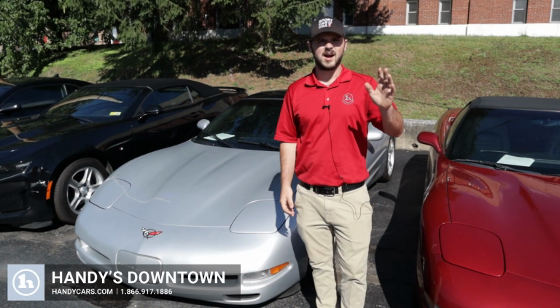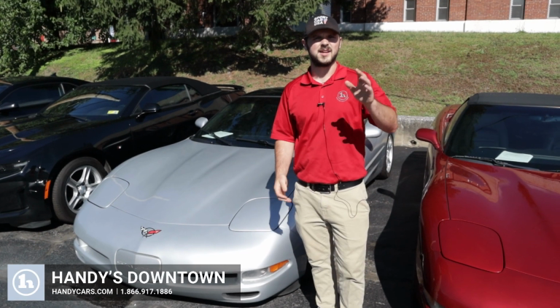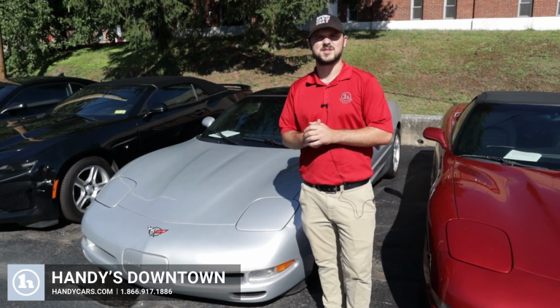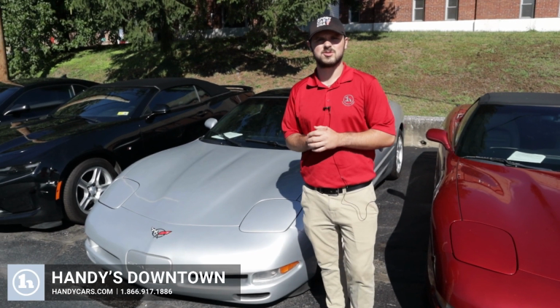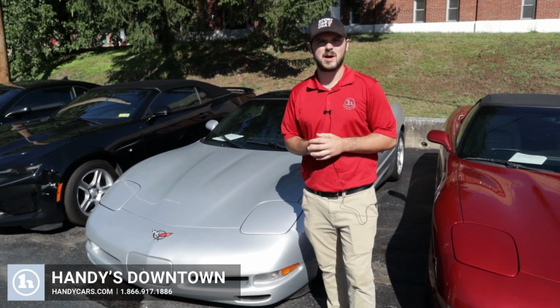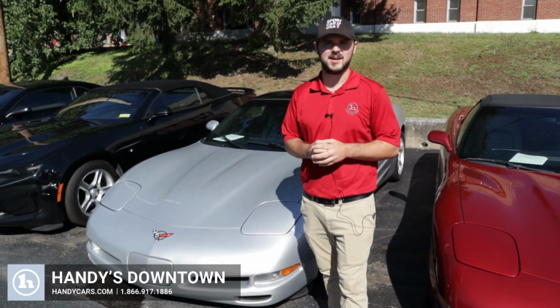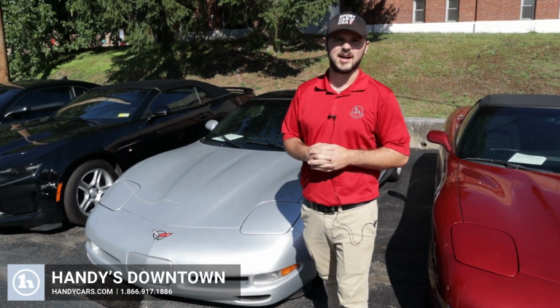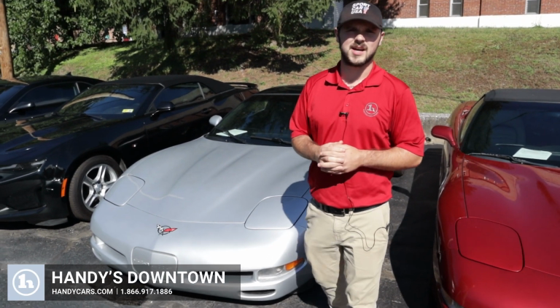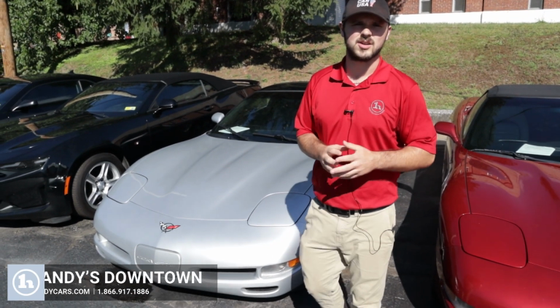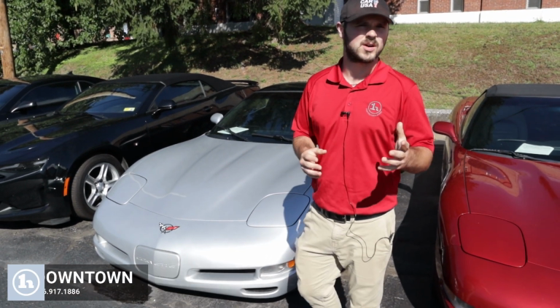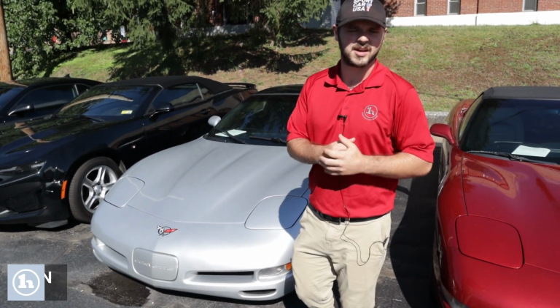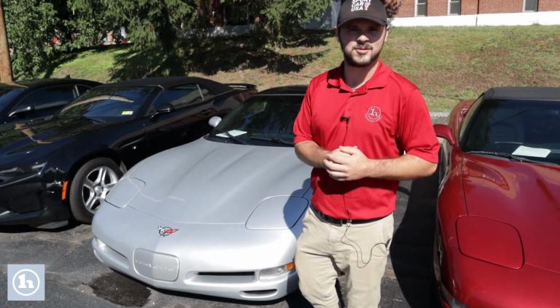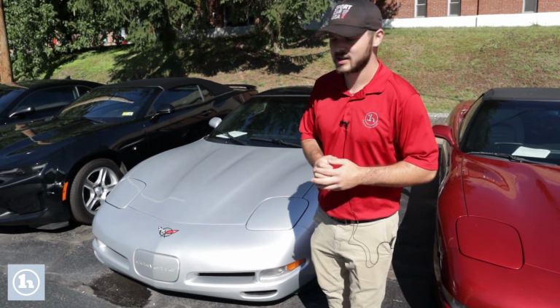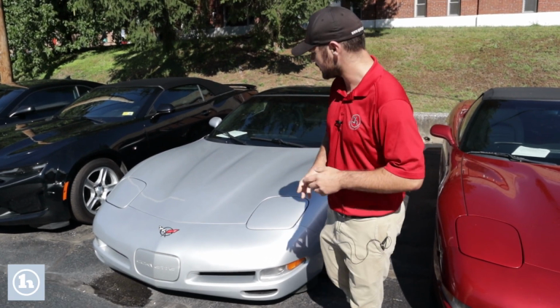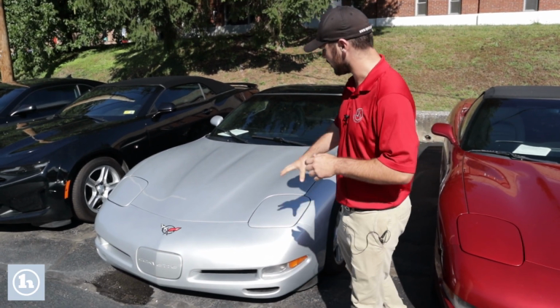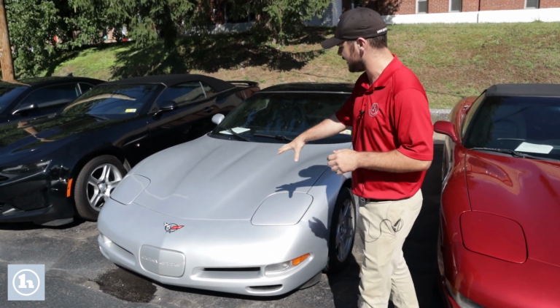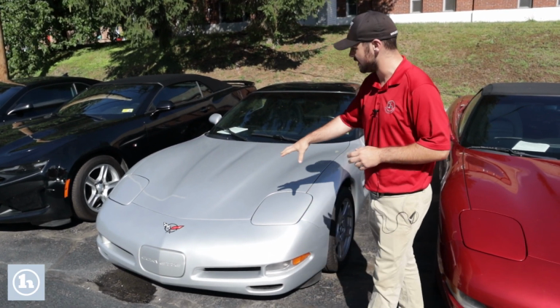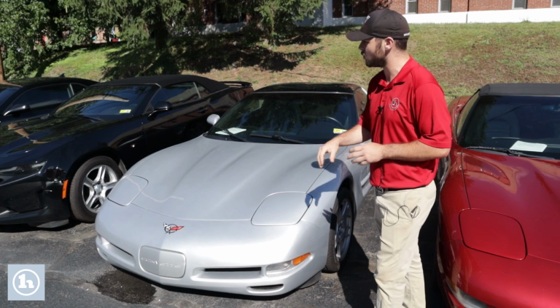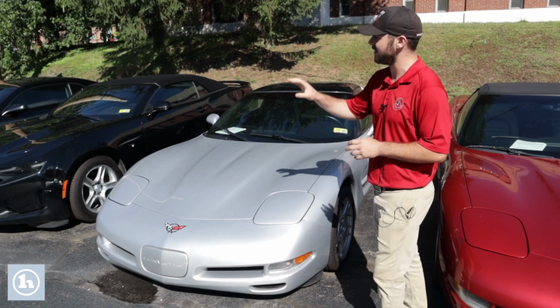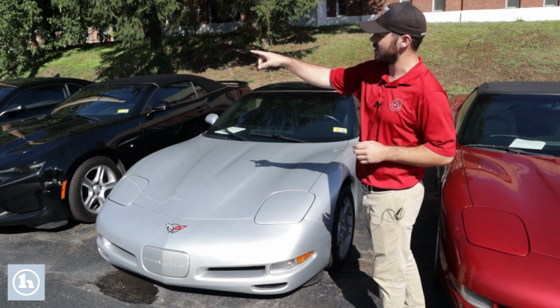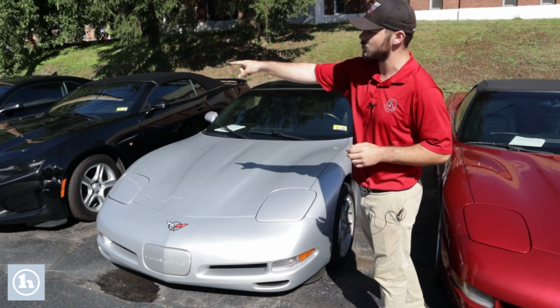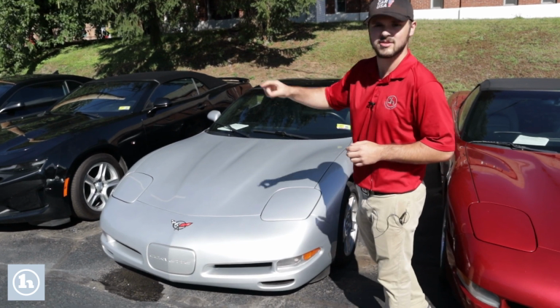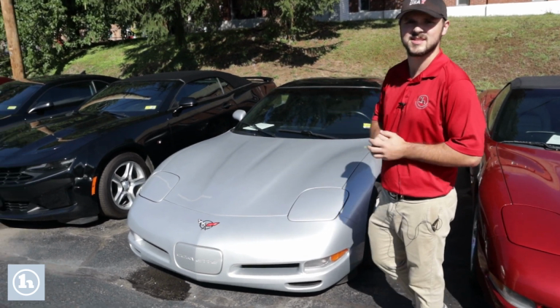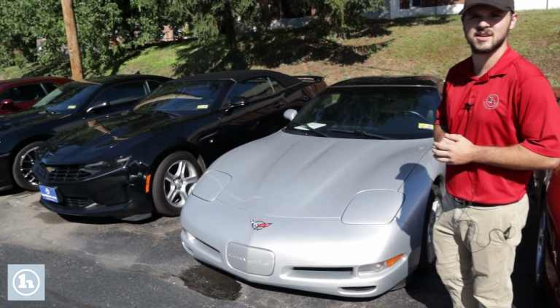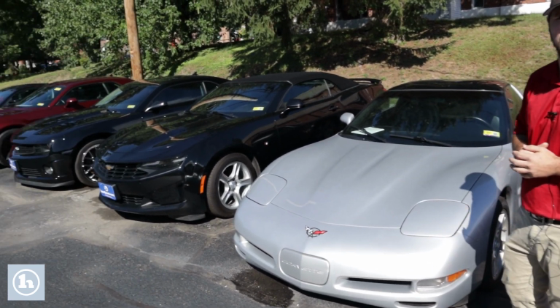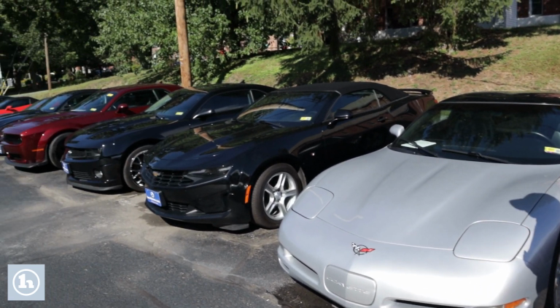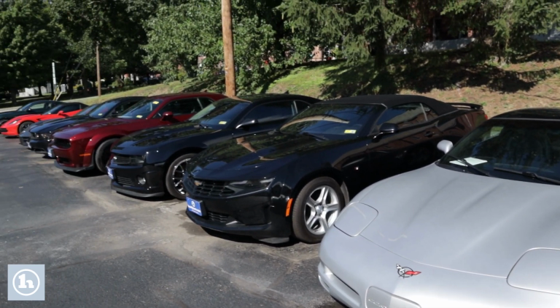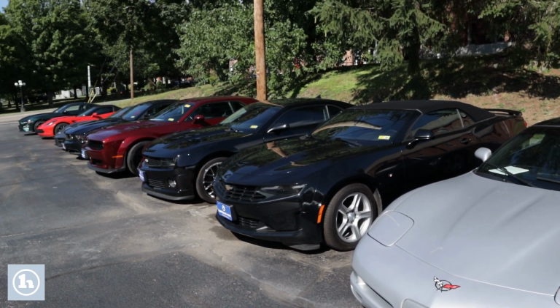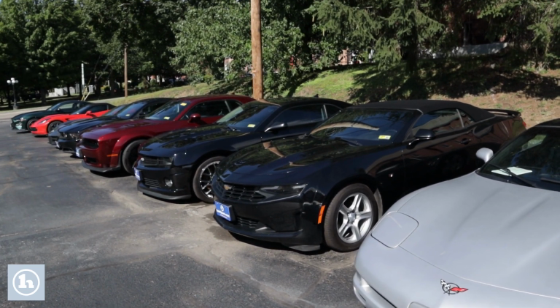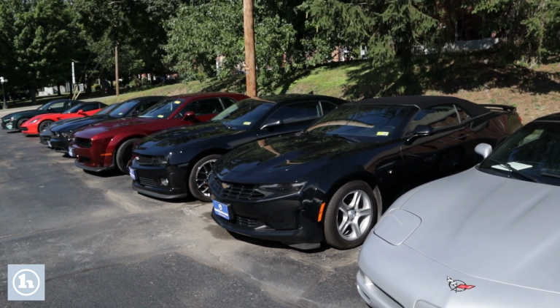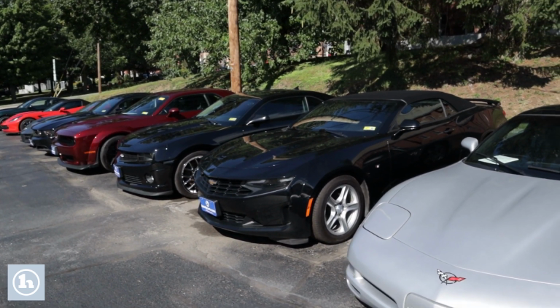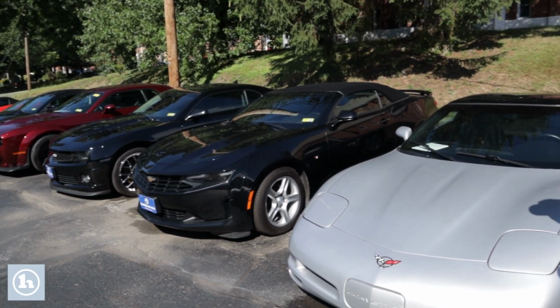Hi, this is Andrew at Handy Downtown. I just wanted to thank you for your interest in our '97 Corvette and our 2010 Camaro. Both beautiful vehicles.